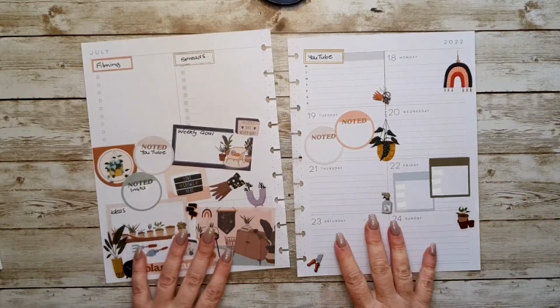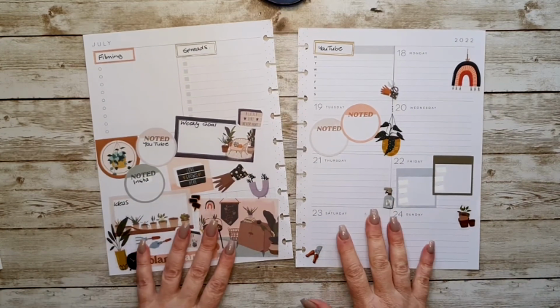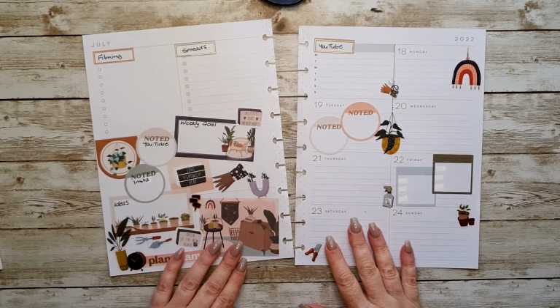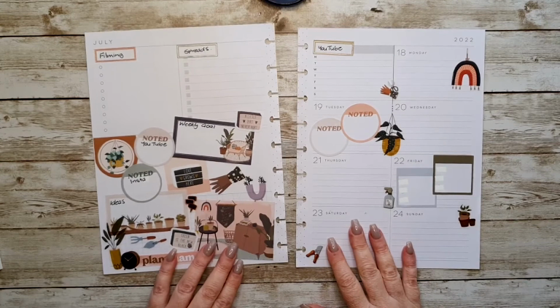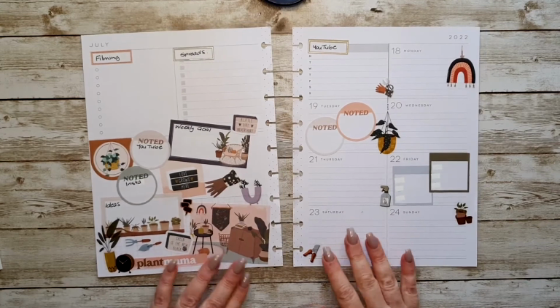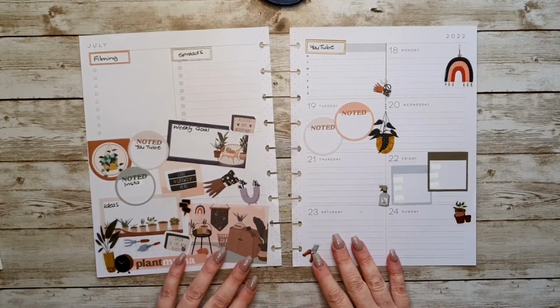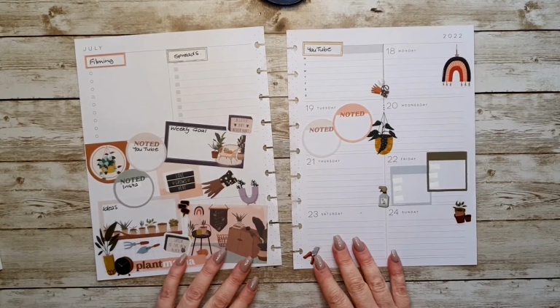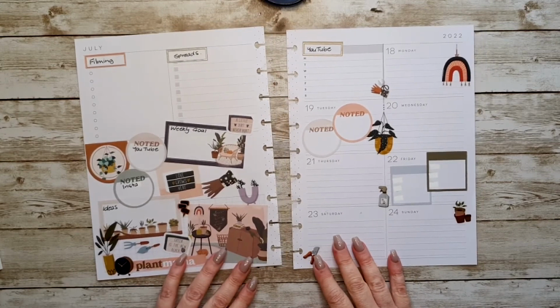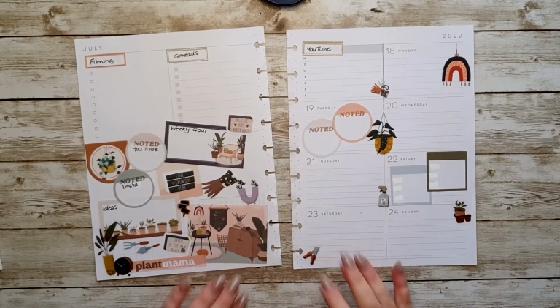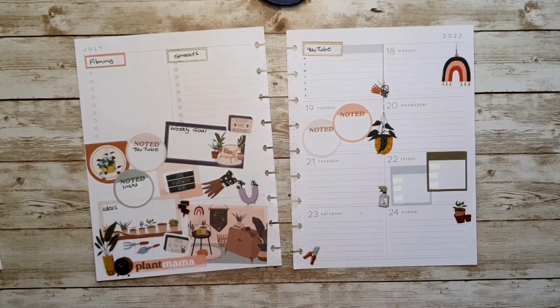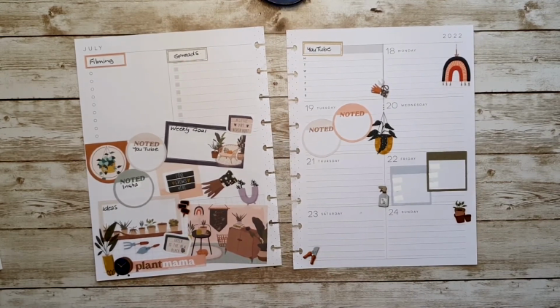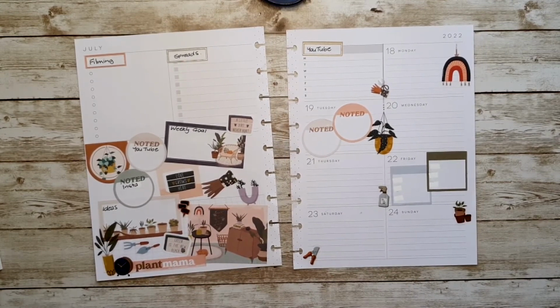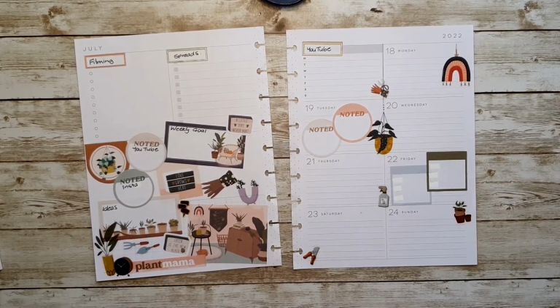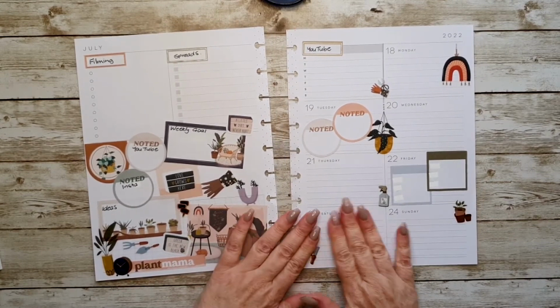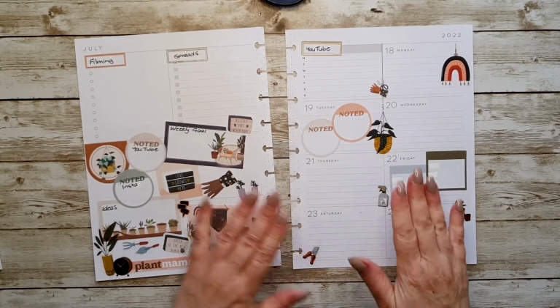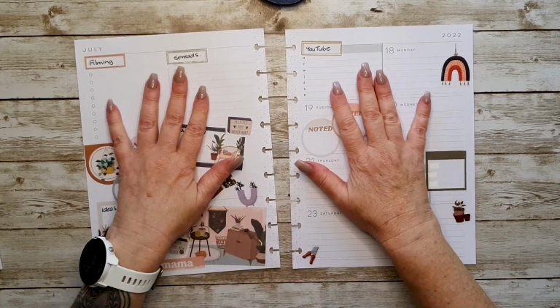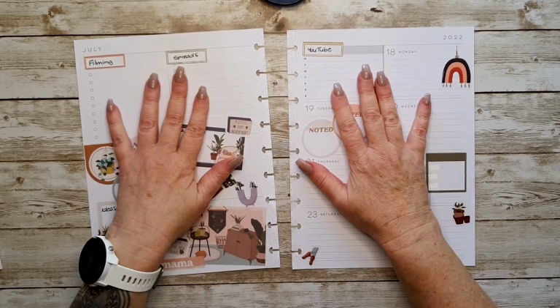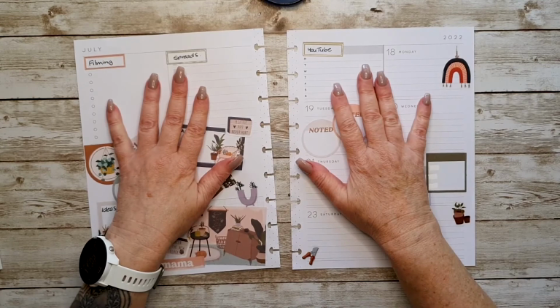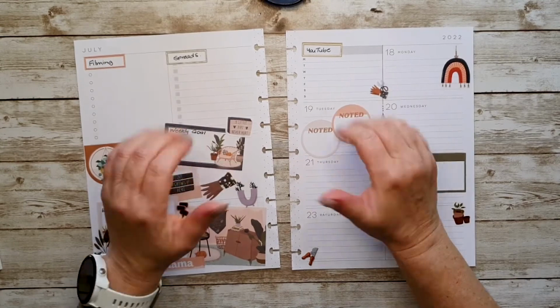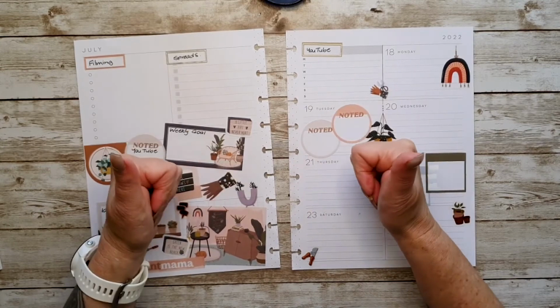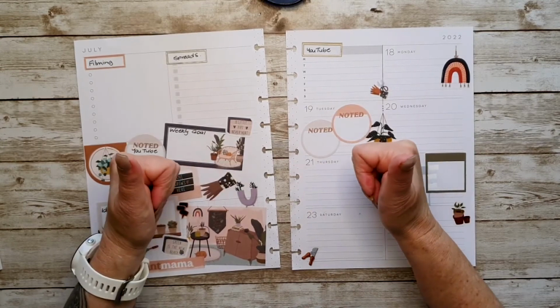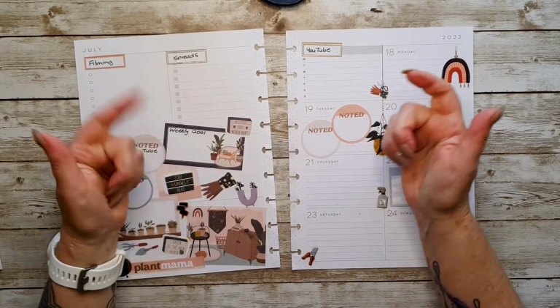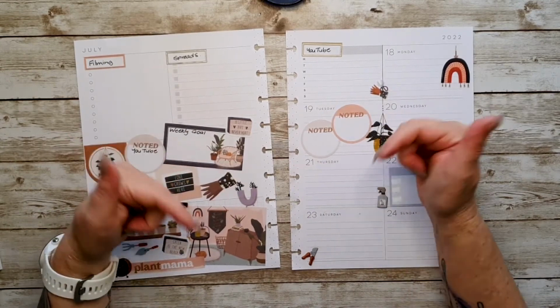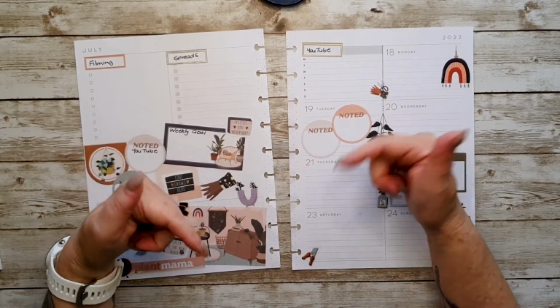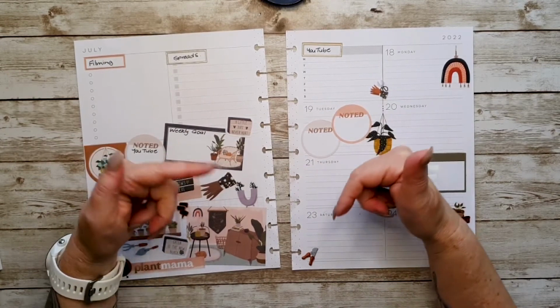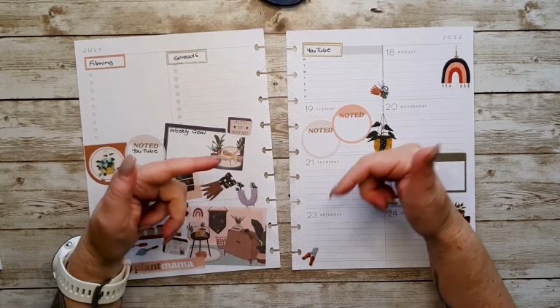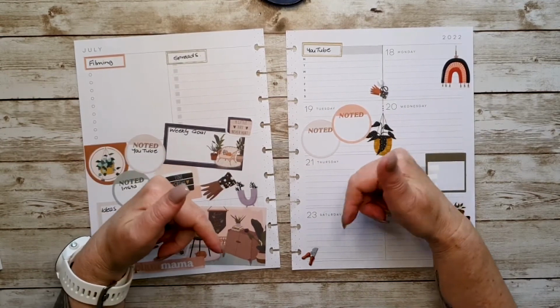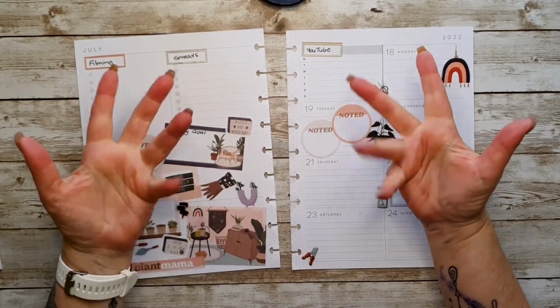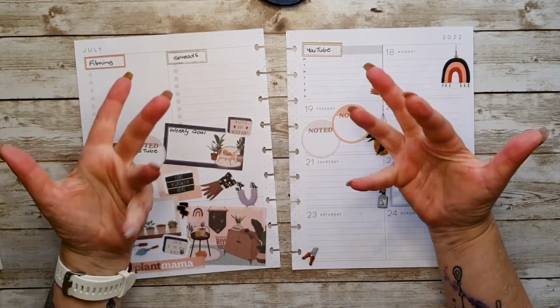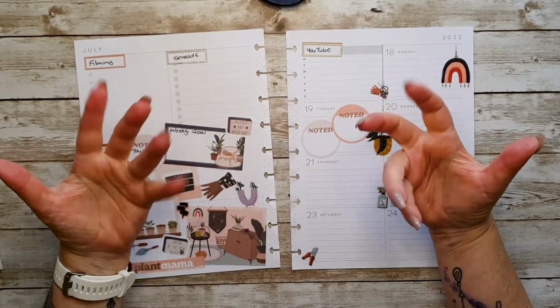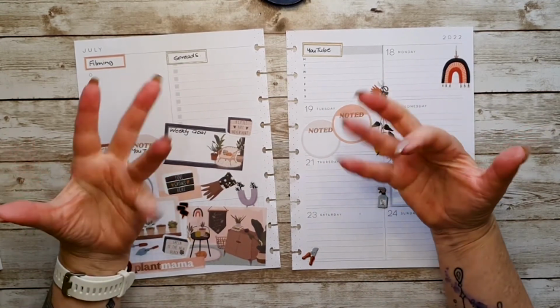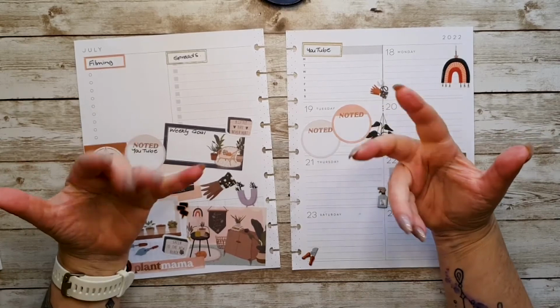I'm really happy with how that turned out — I kind of really like that. Excellent. So if you've enjoyed this video, can you please give it a thumbs up? Subscribe if you haven't subscribed already, and I'll see you next time. Thanks for hanging out with me.